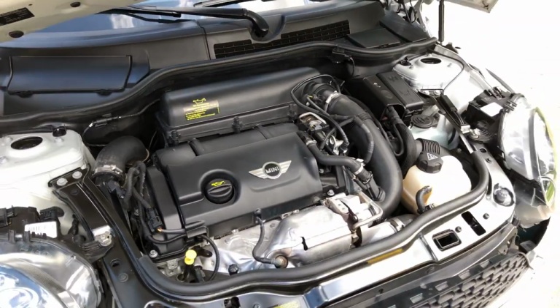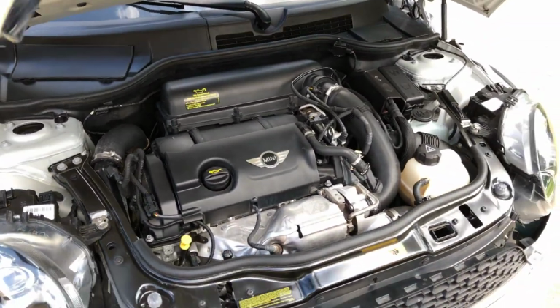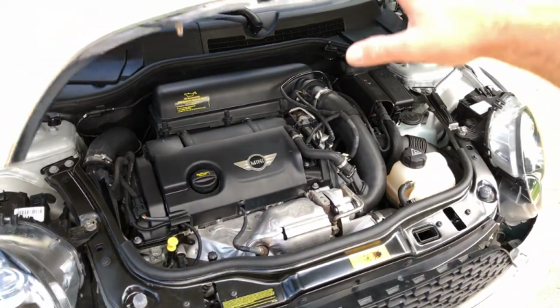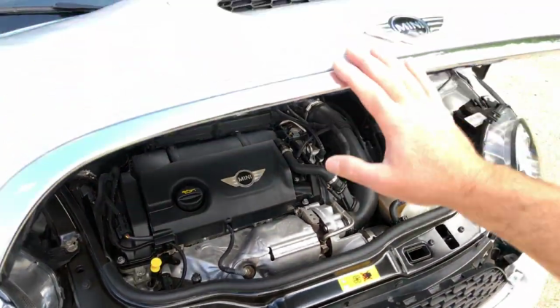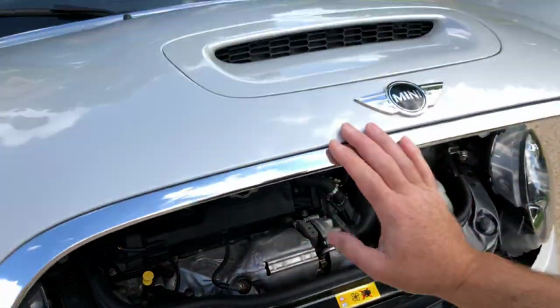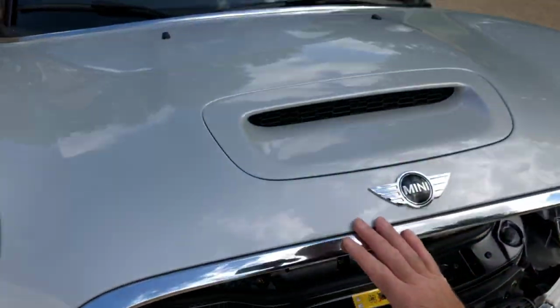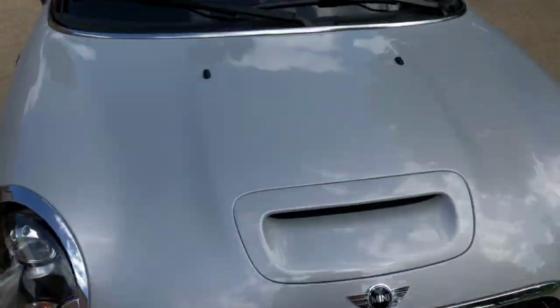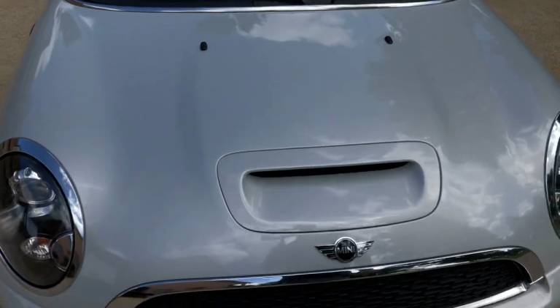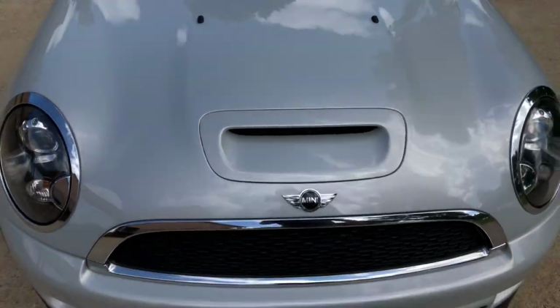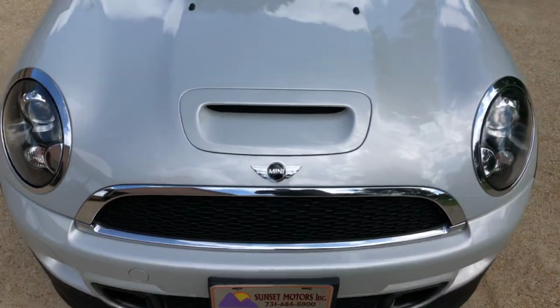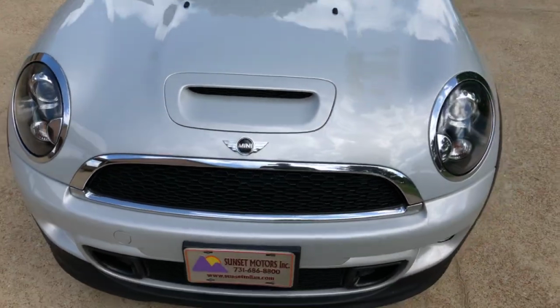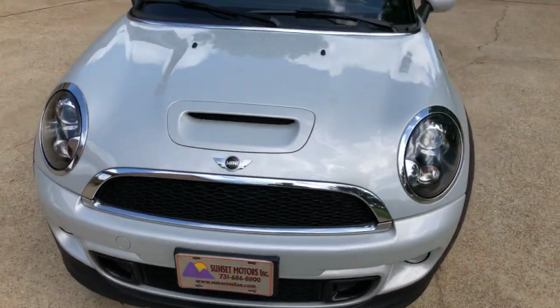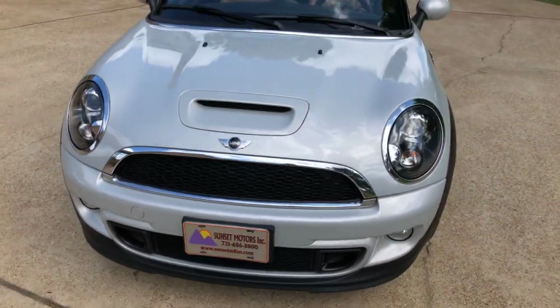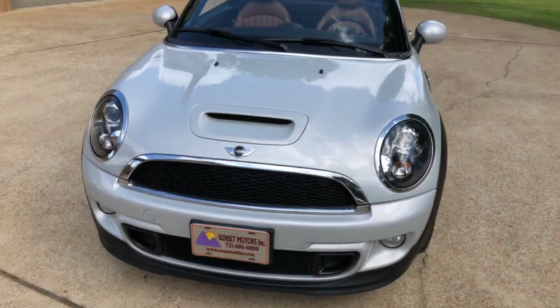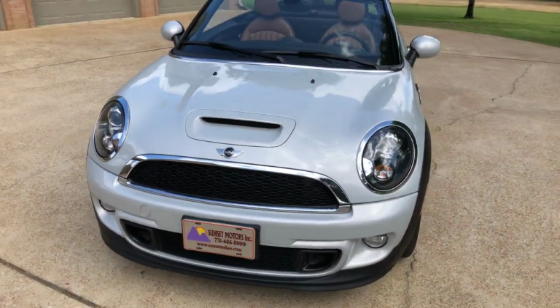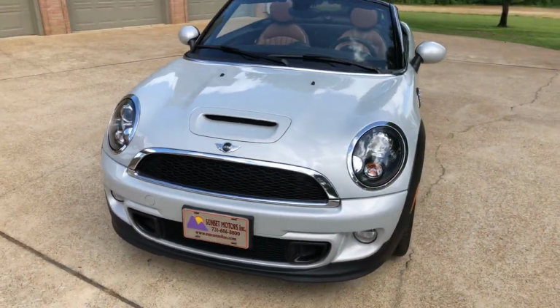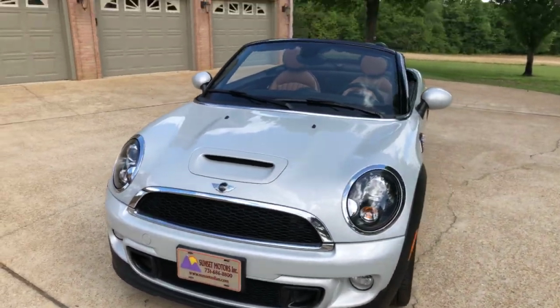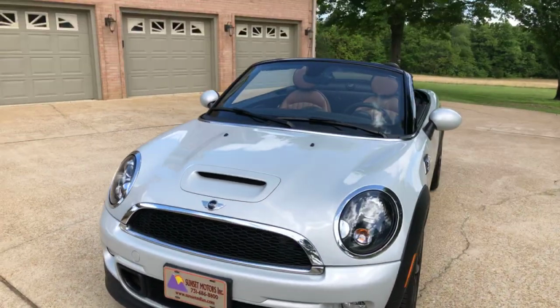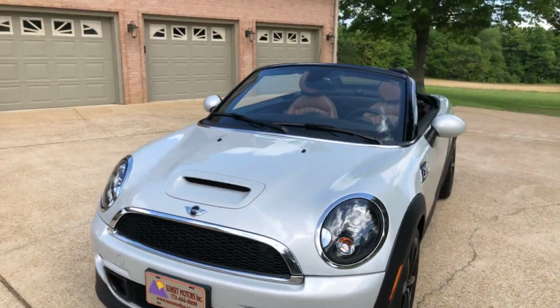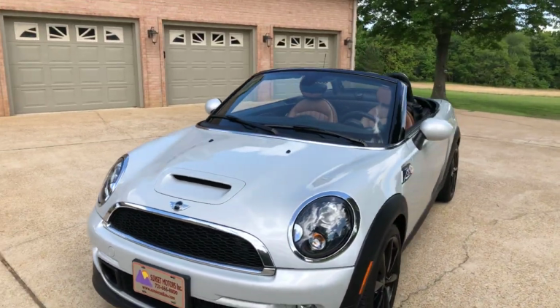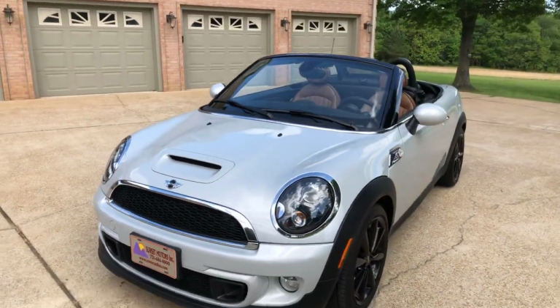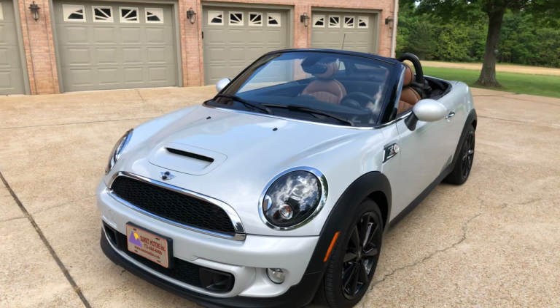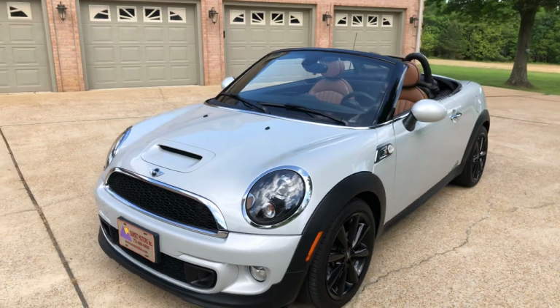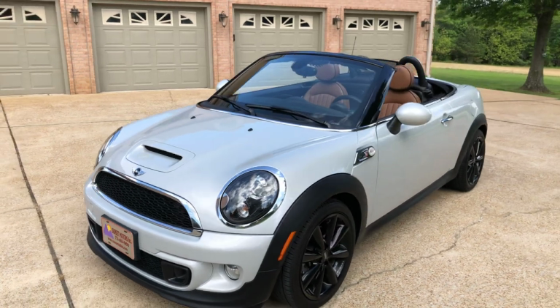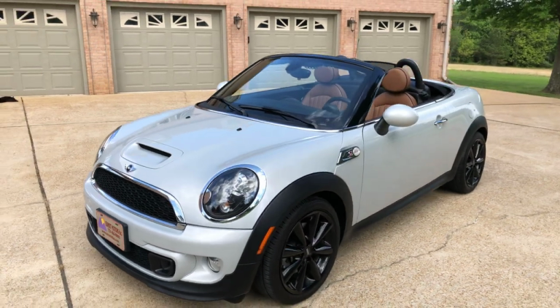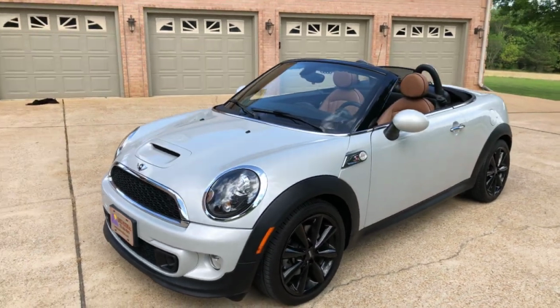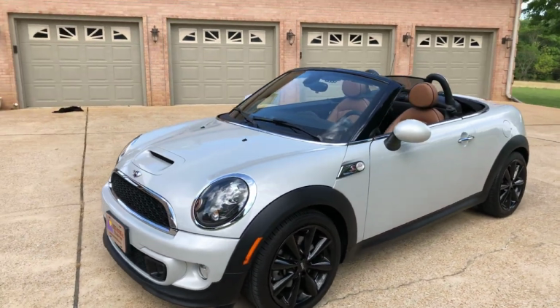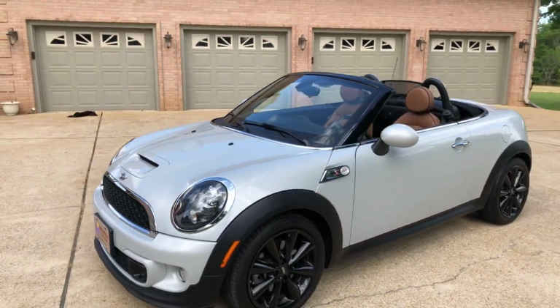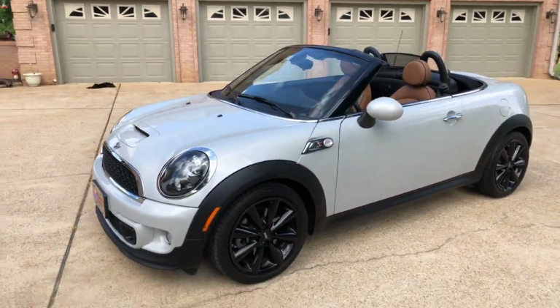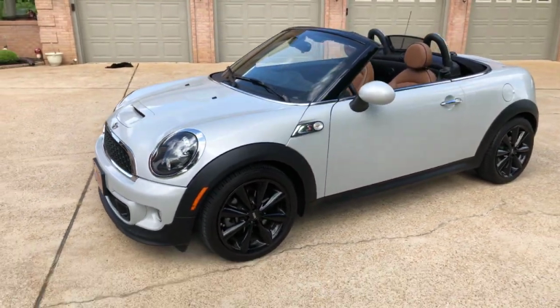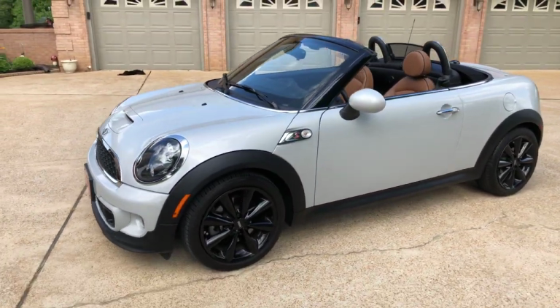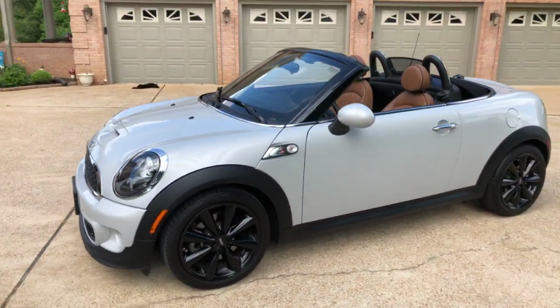It's been serviced and is ready to go. It will come with a 3-month, 3,000-mile powertrain warranty. I can also get you an extended warranty if you'd like.